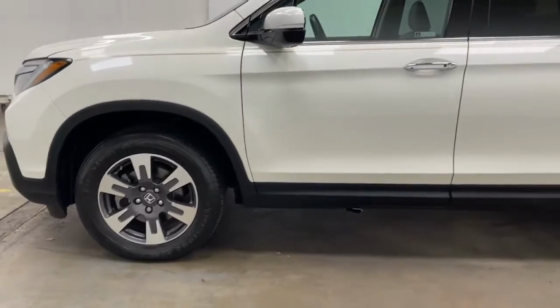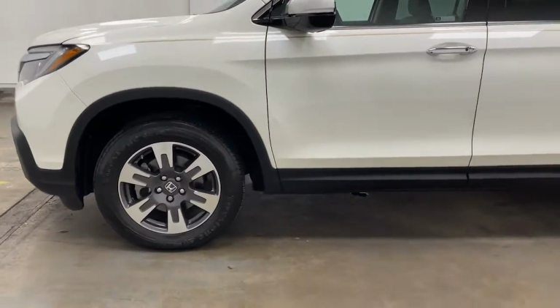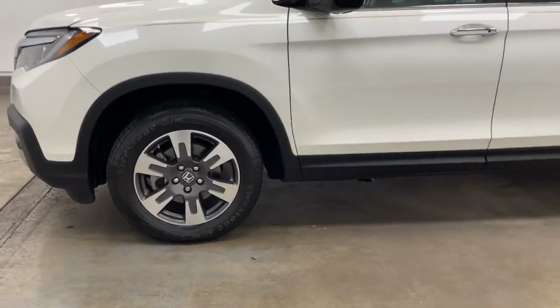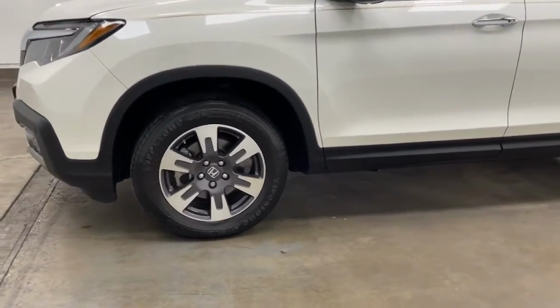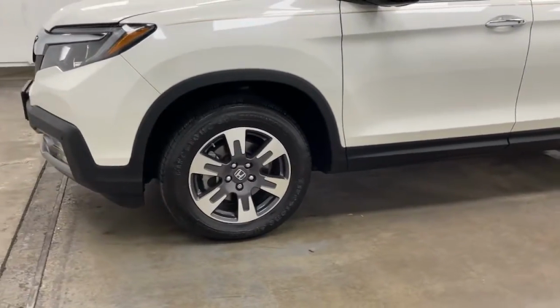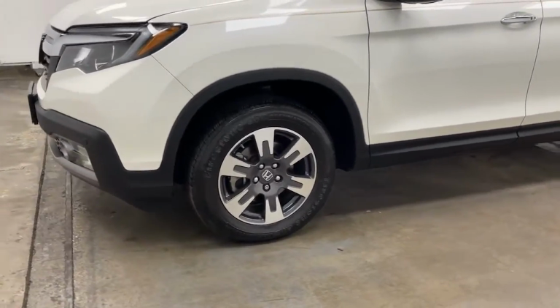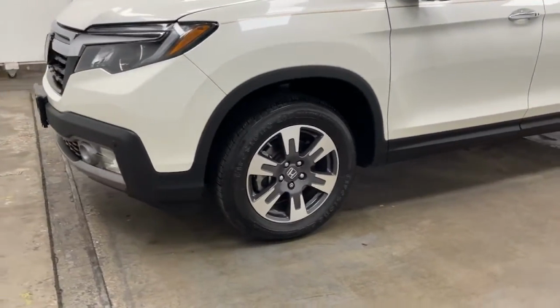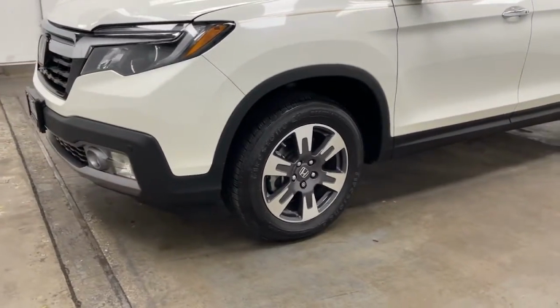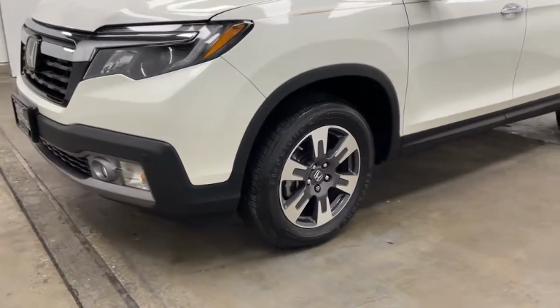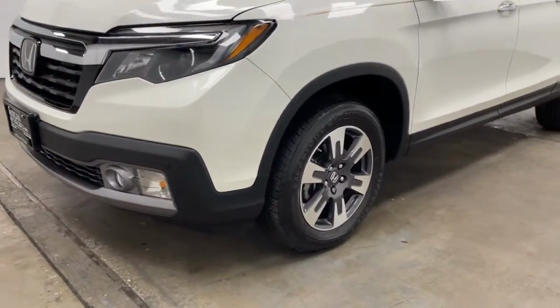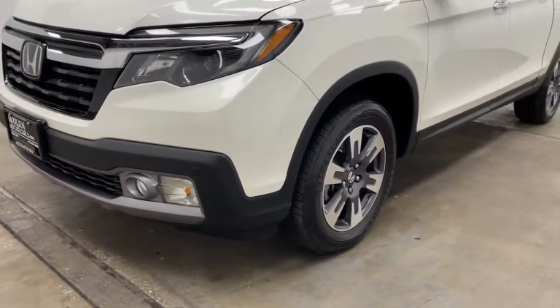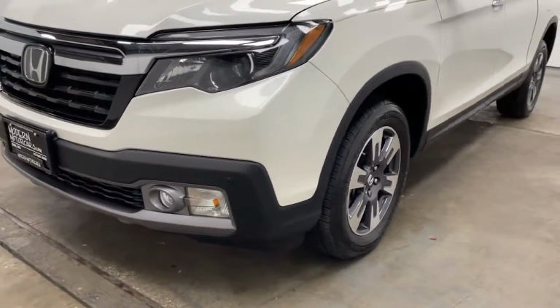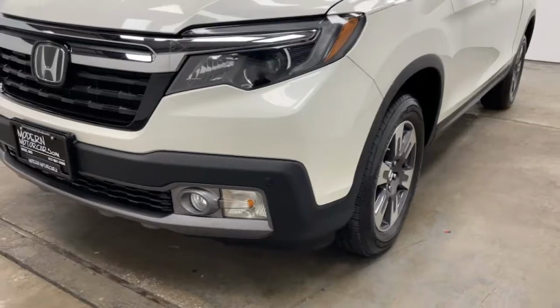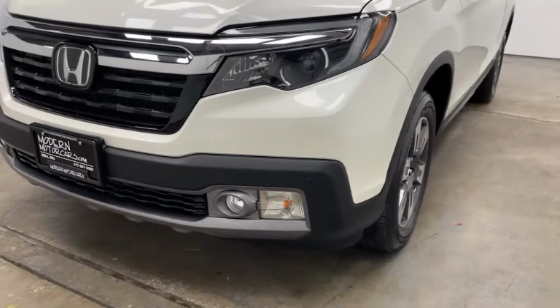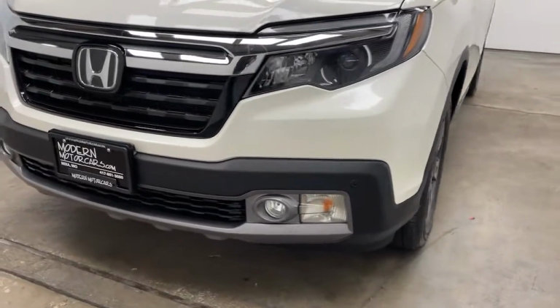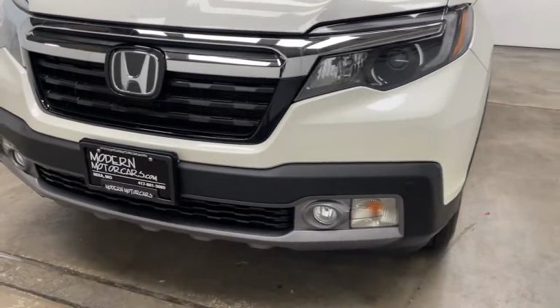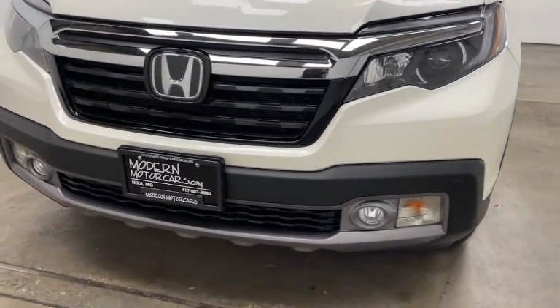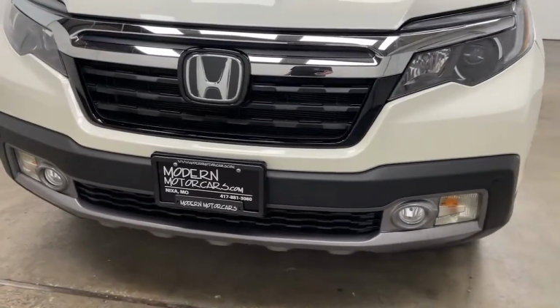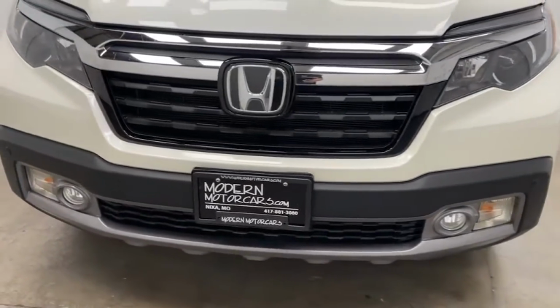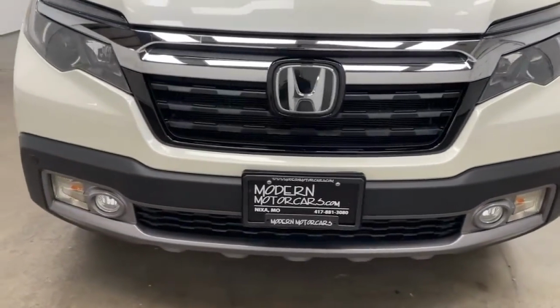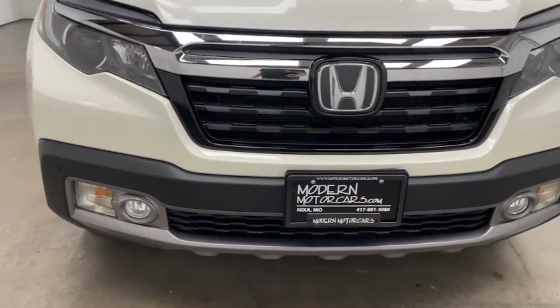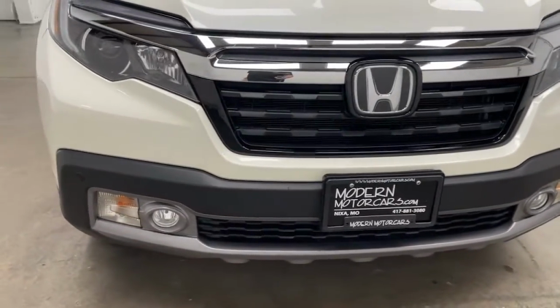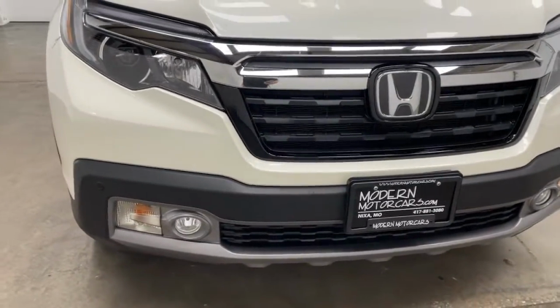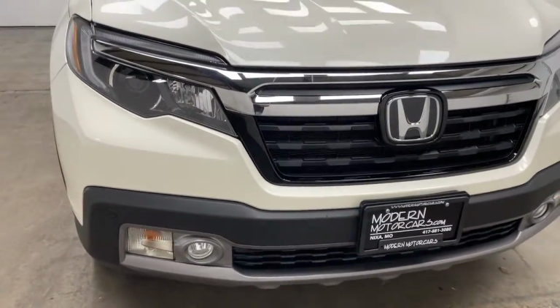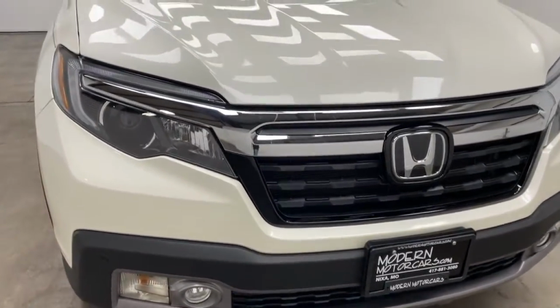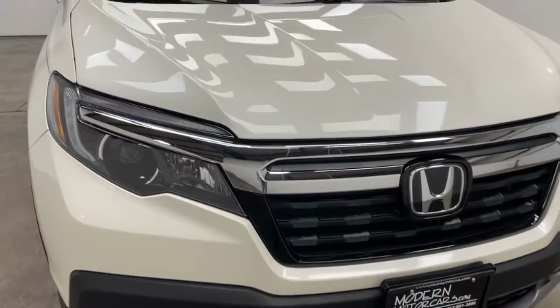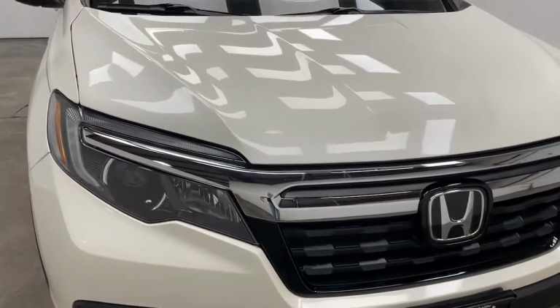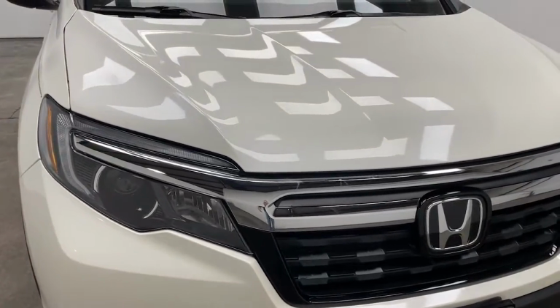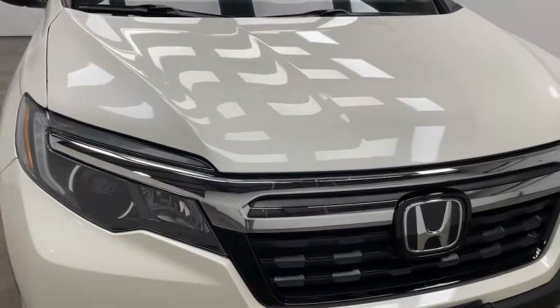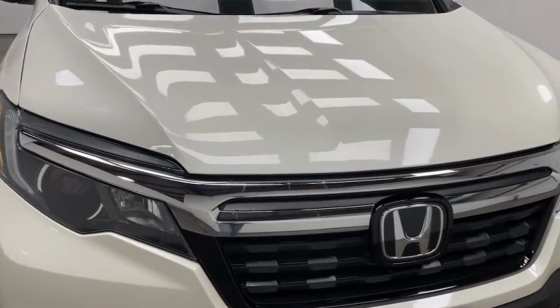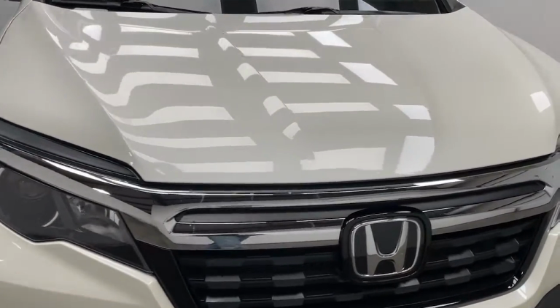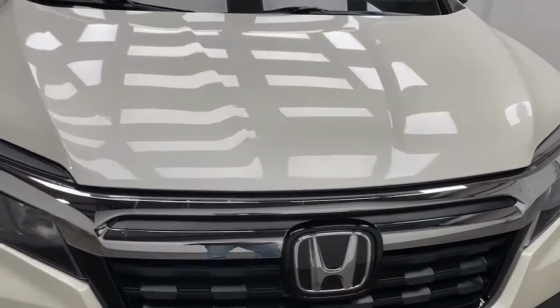The process finishes with an extensive detail. Only then will we give you a fair market price with no hidden fees. Learn more and view our inventory at modernmotorcars.com.